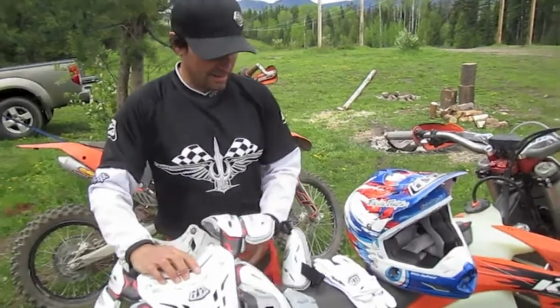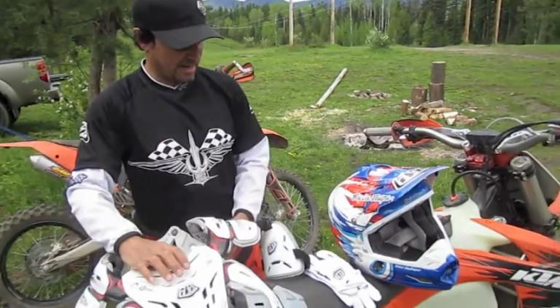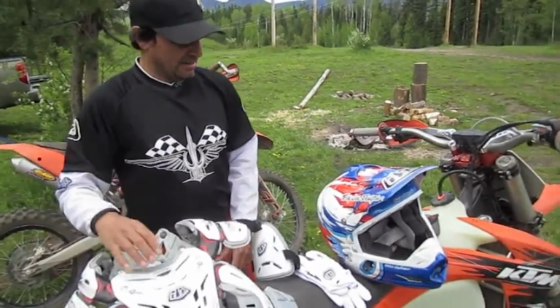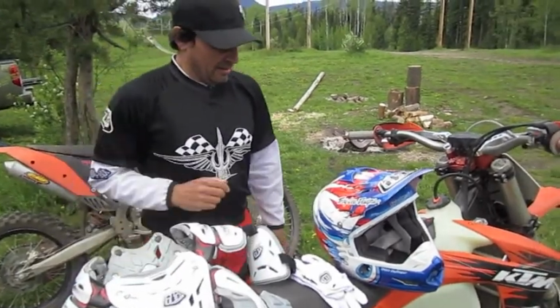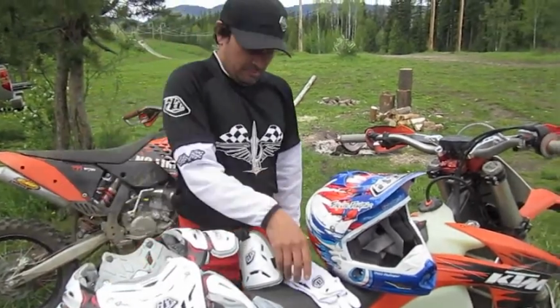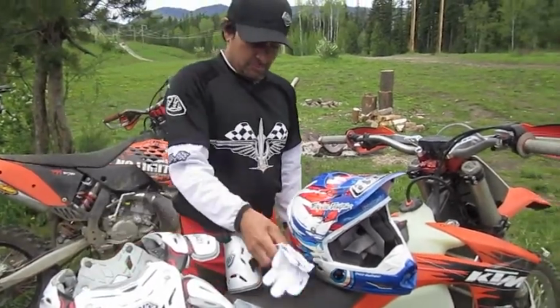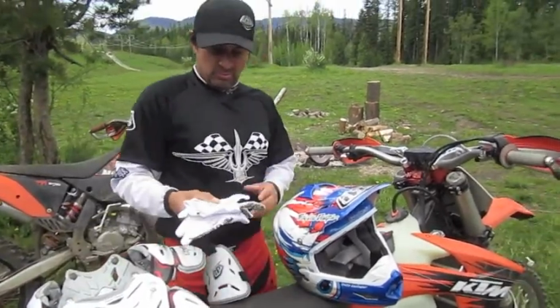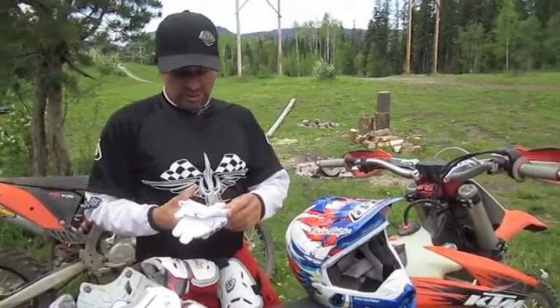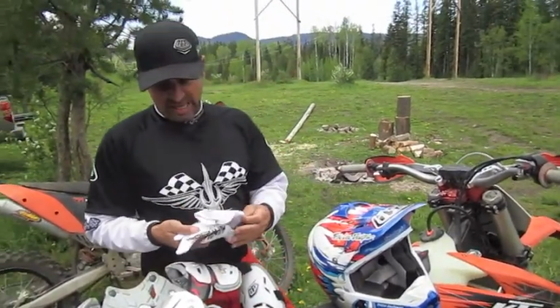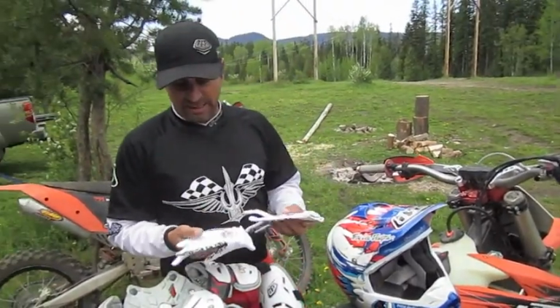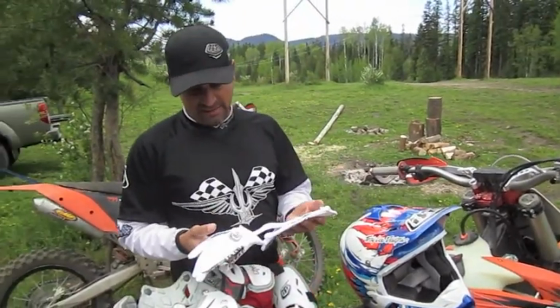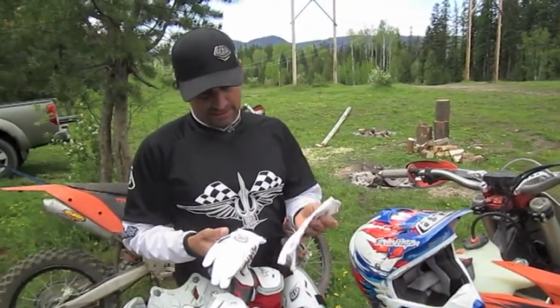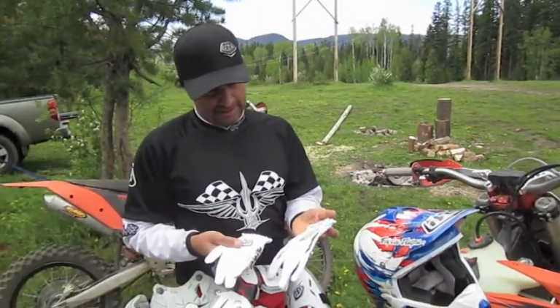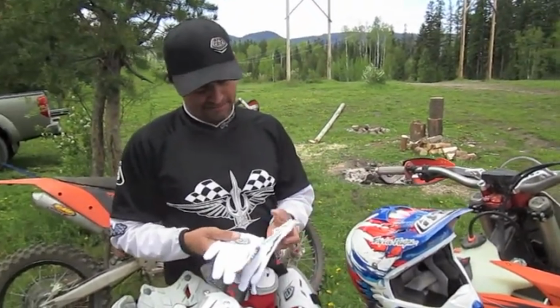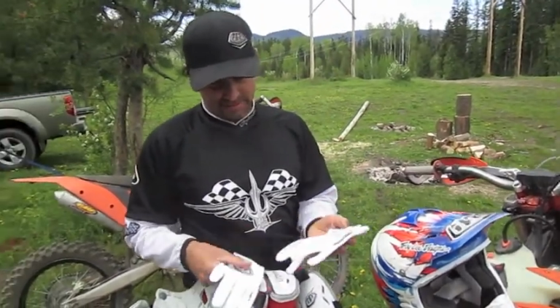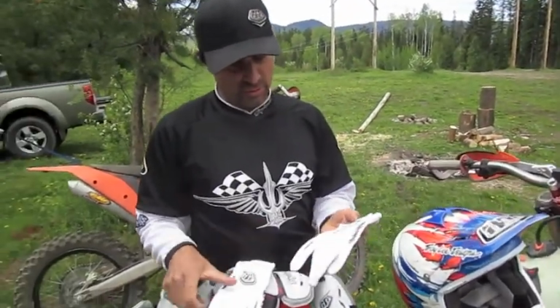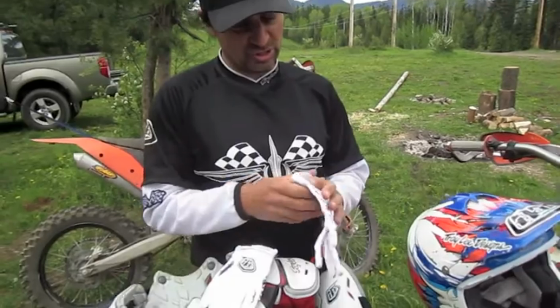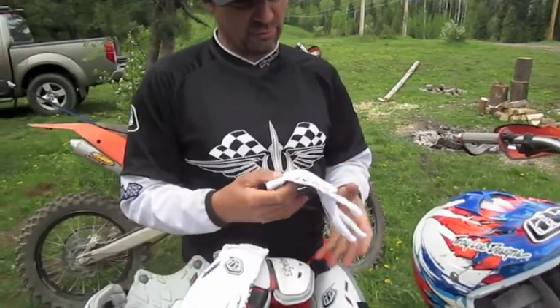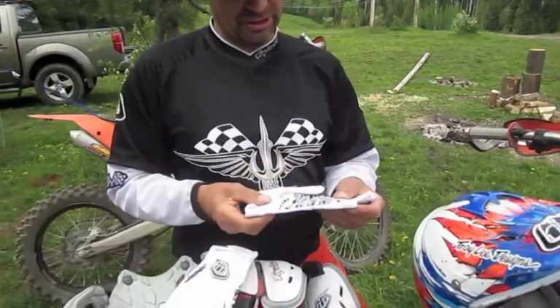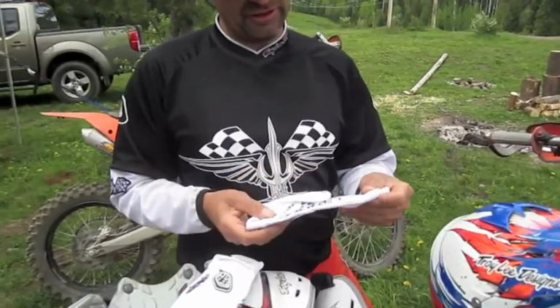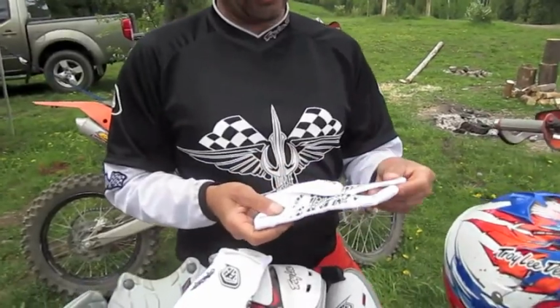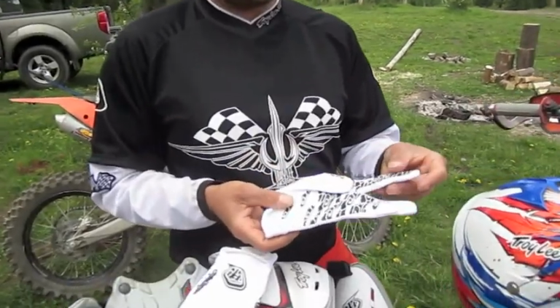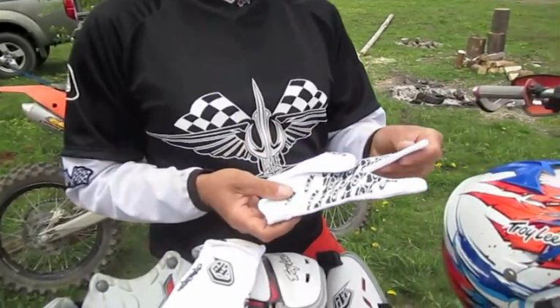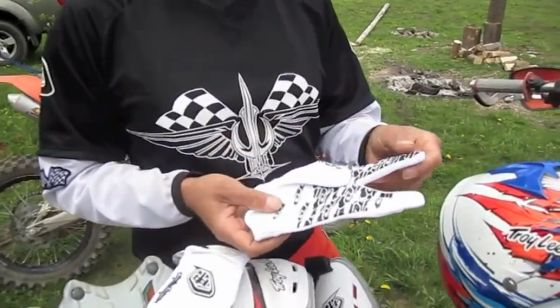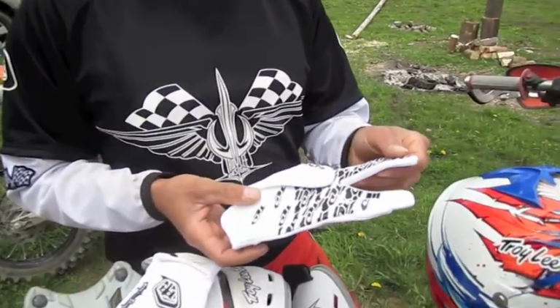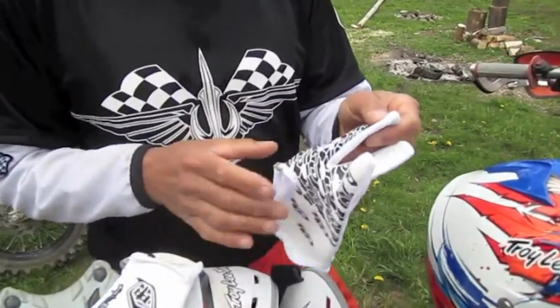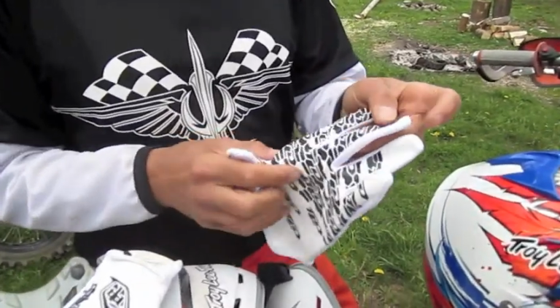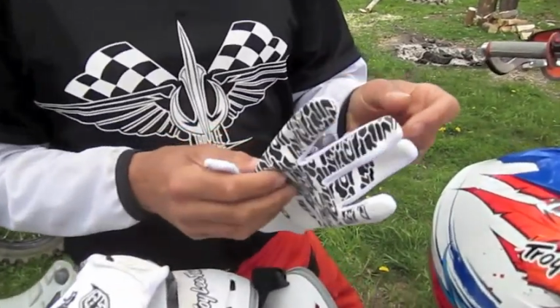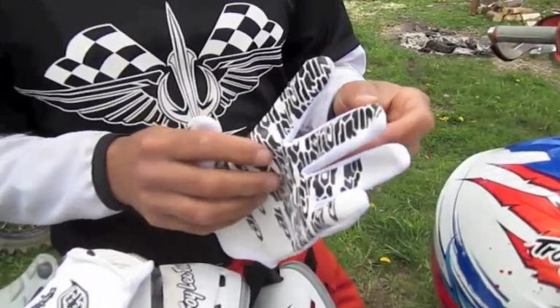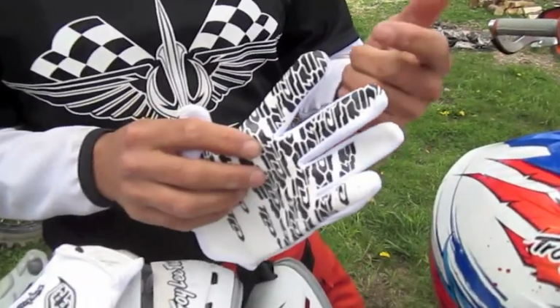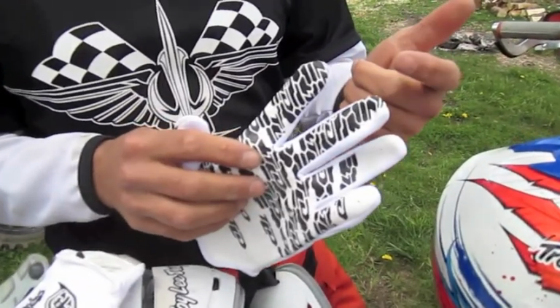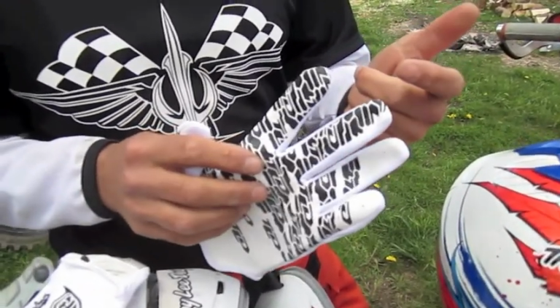Really lightweight gloves. You just want really good feel with great grip on the inside for your levers.